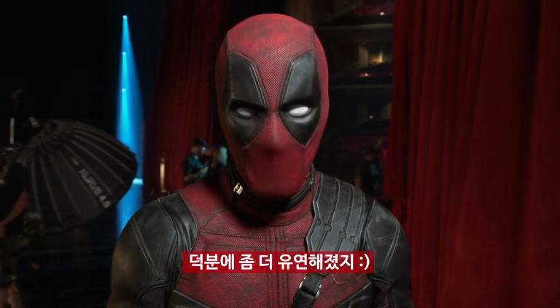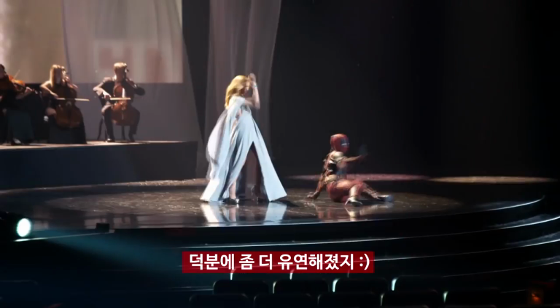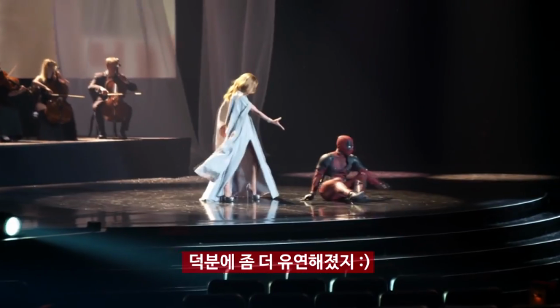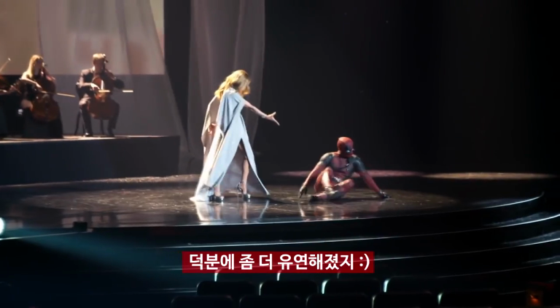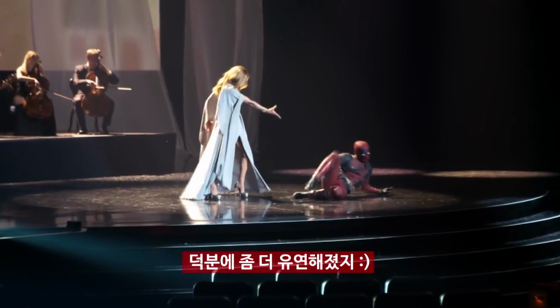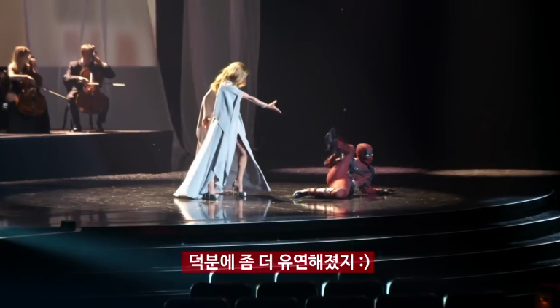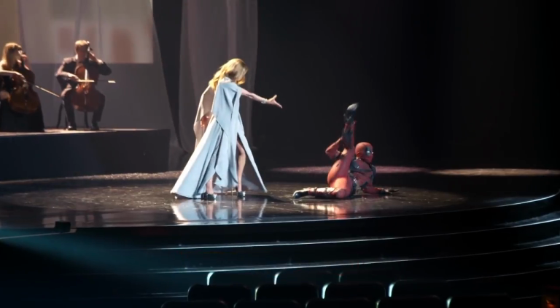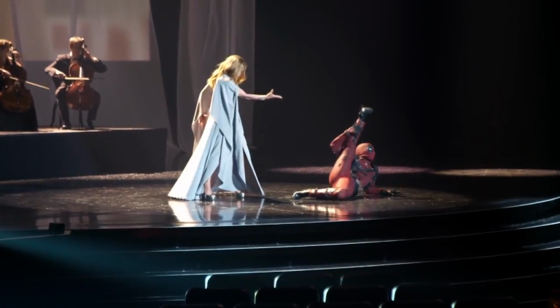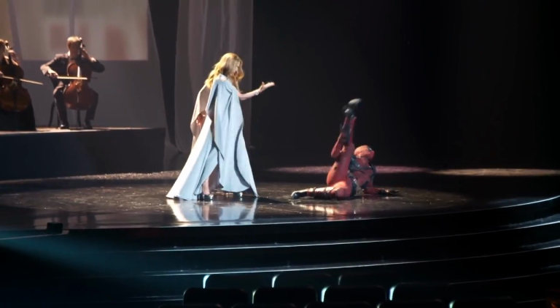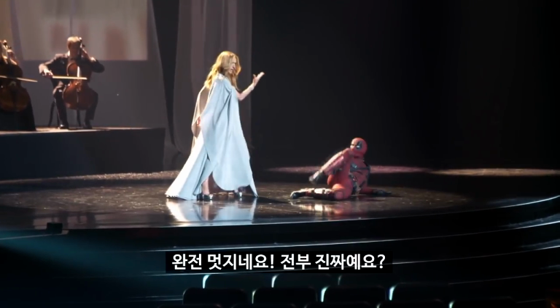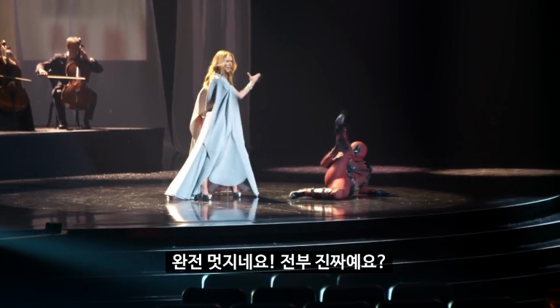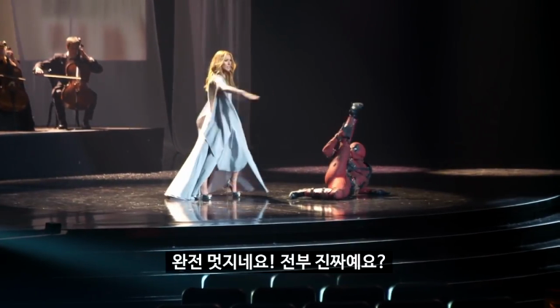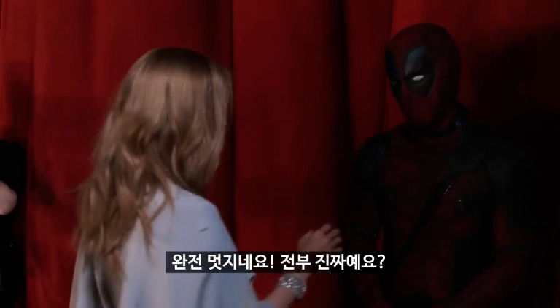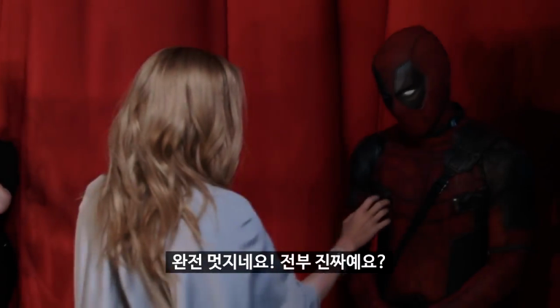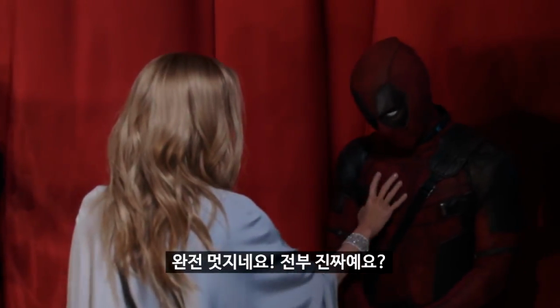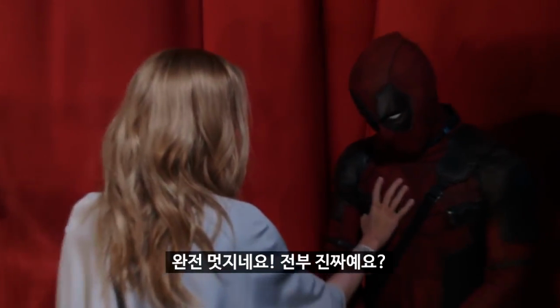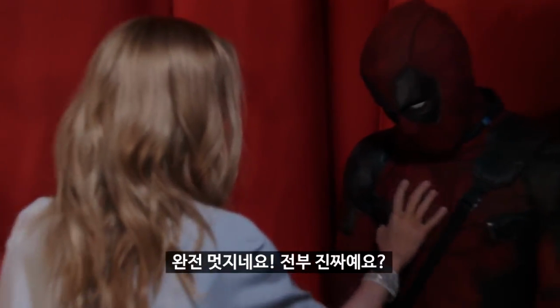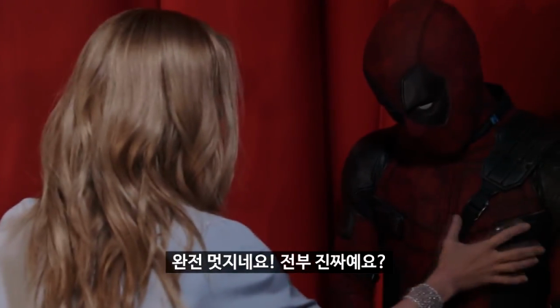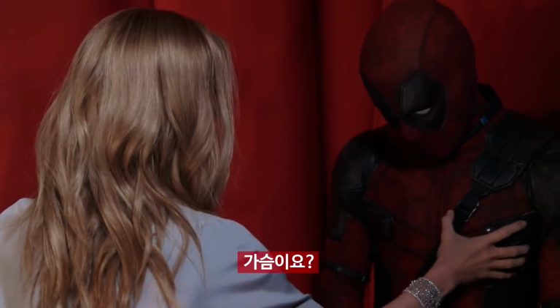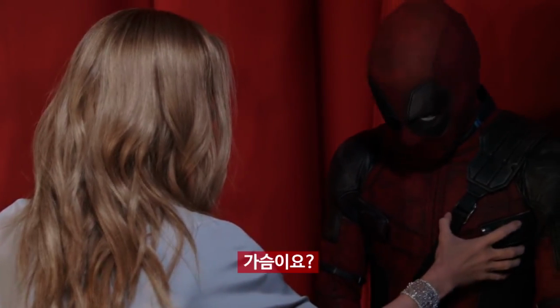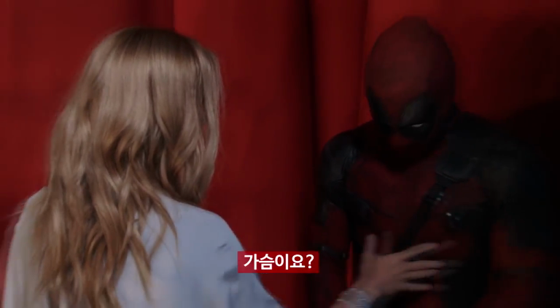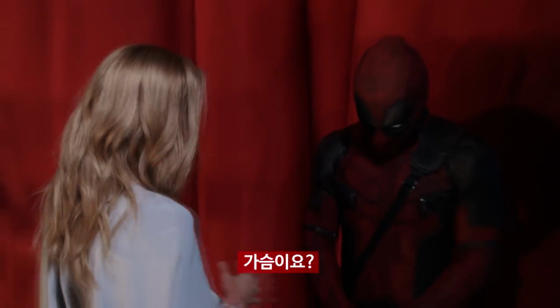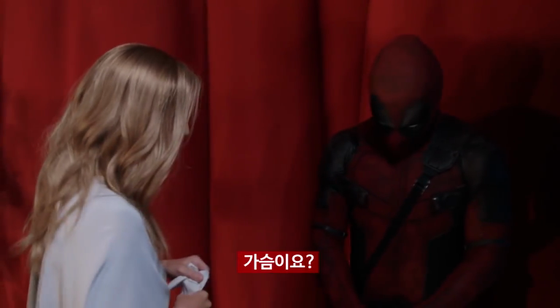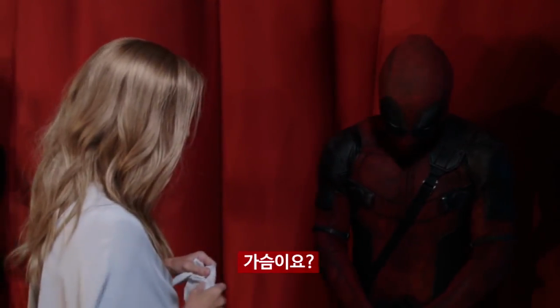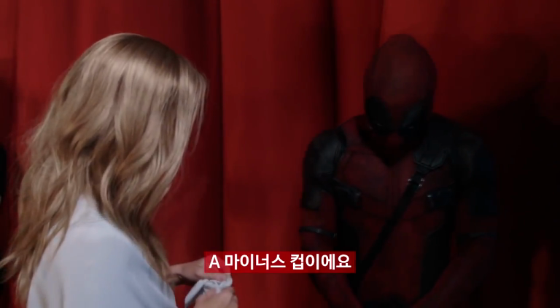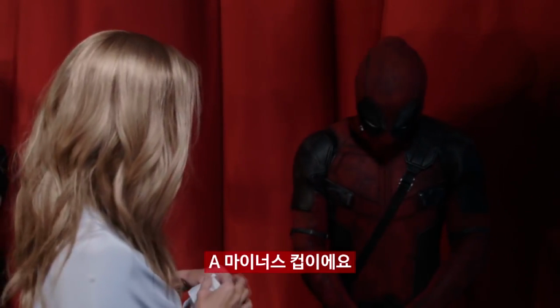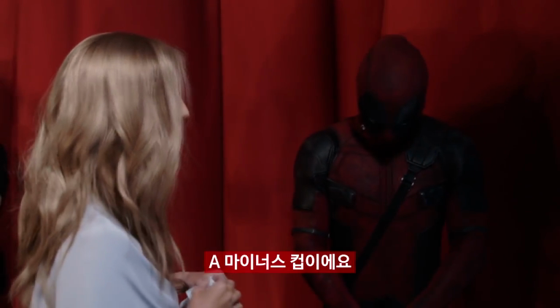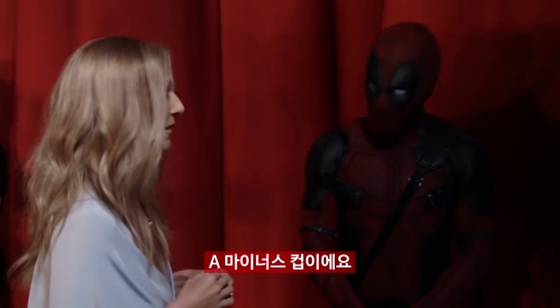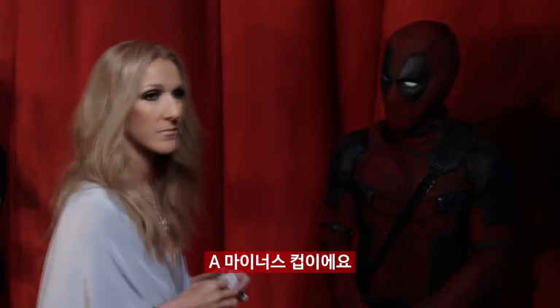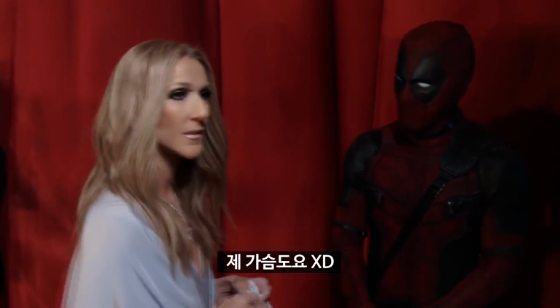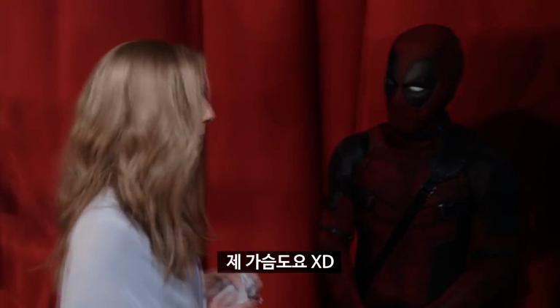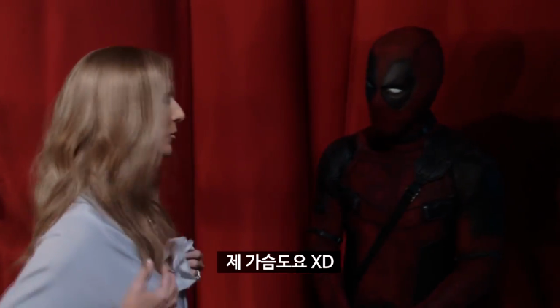It's all to just be a little bit more fluid. You look good. It's not a great look. Are they real? The boobs? Yeah, a bit of an A-minus cup. Mine too.